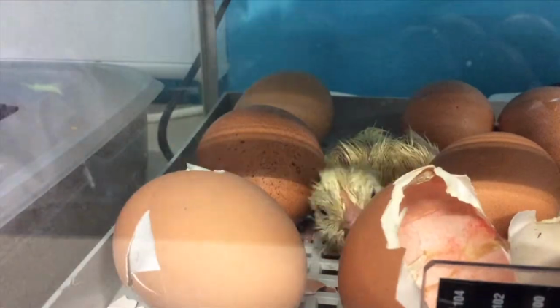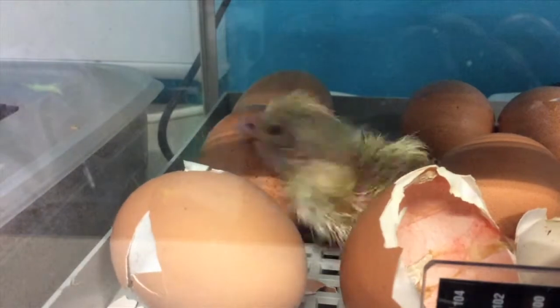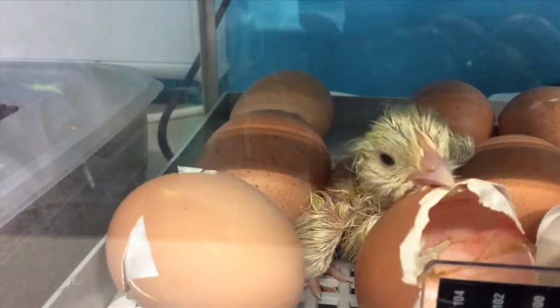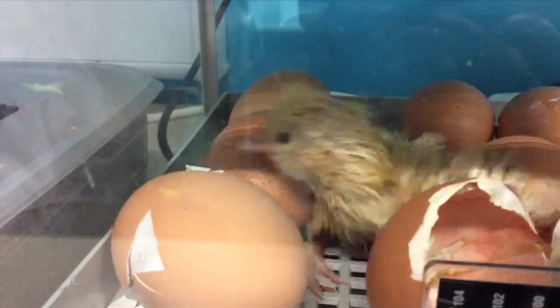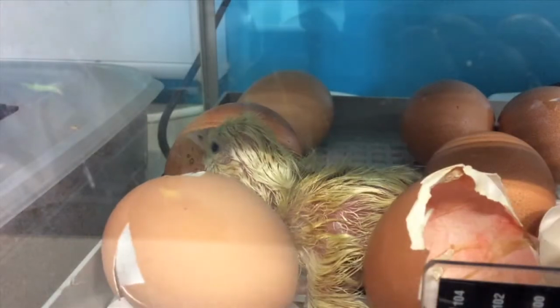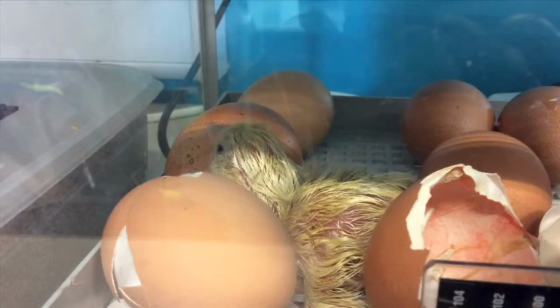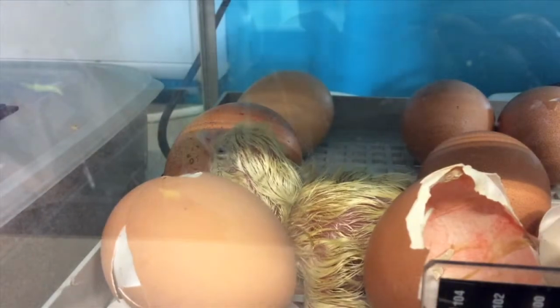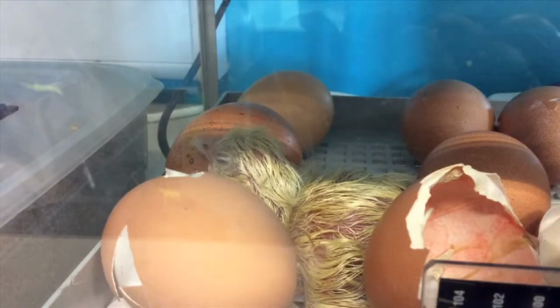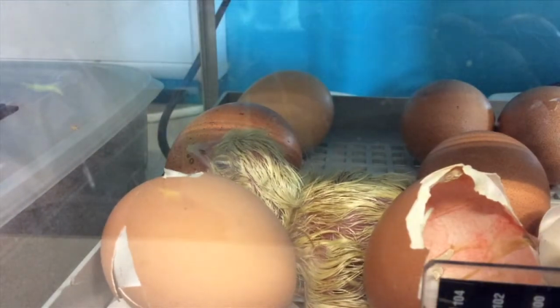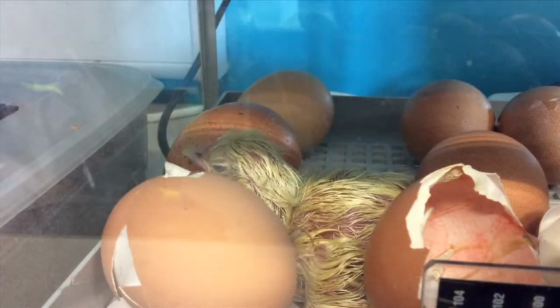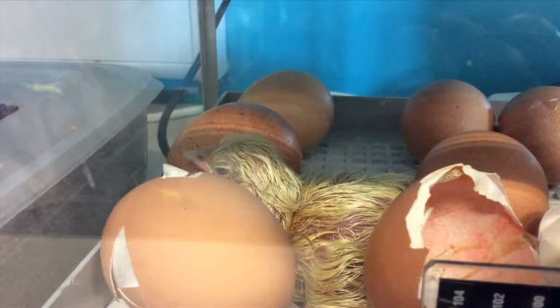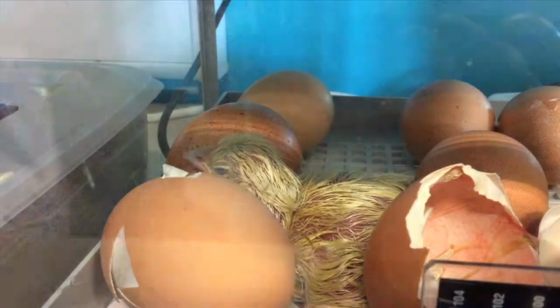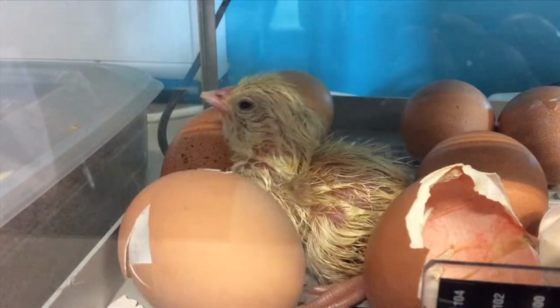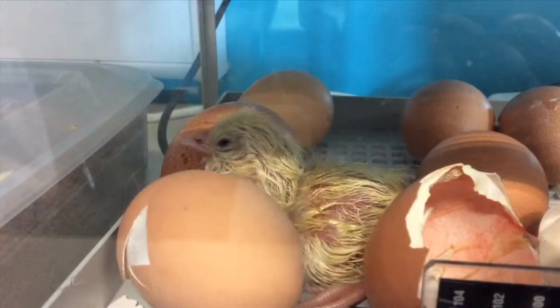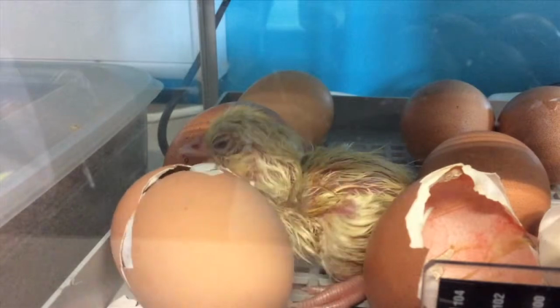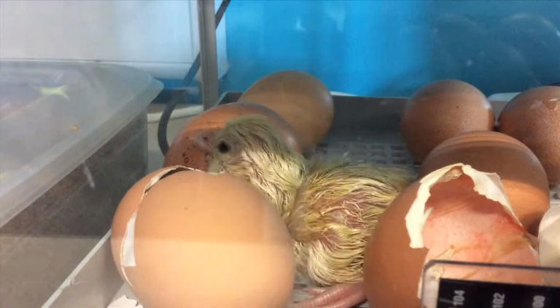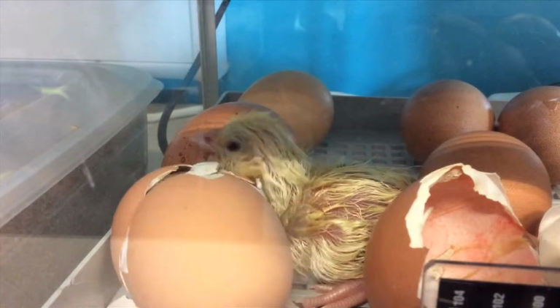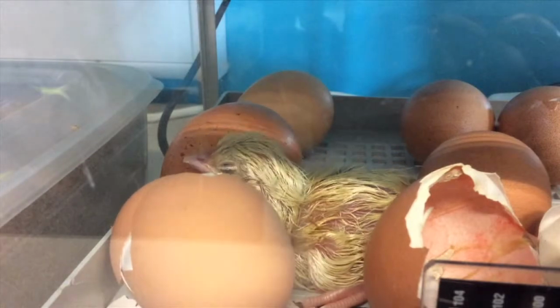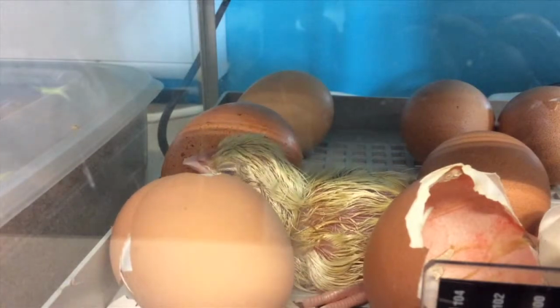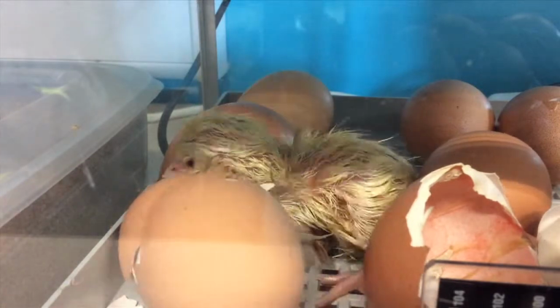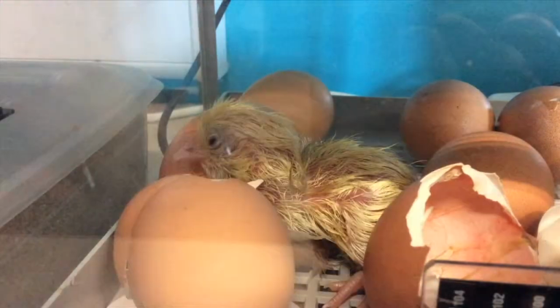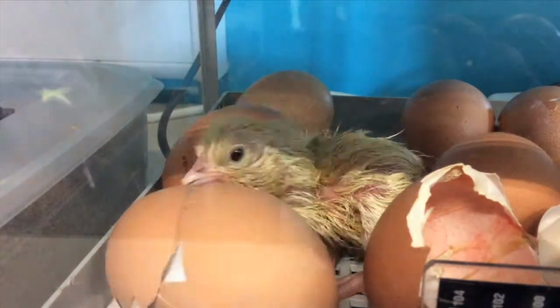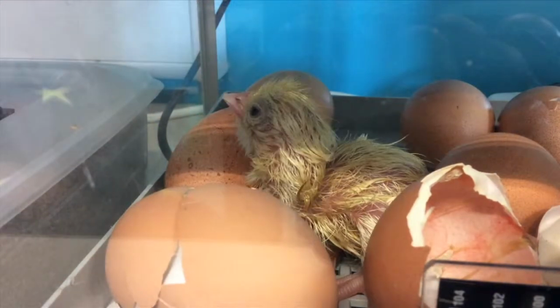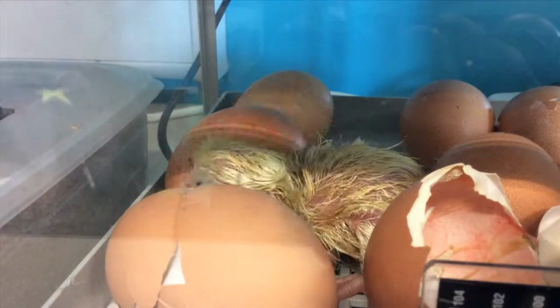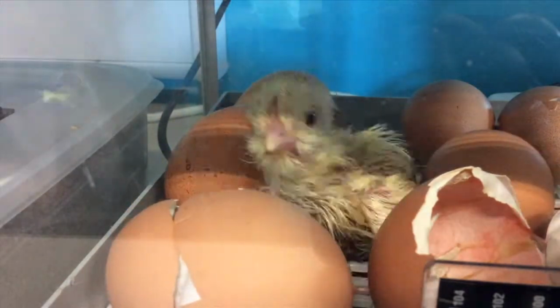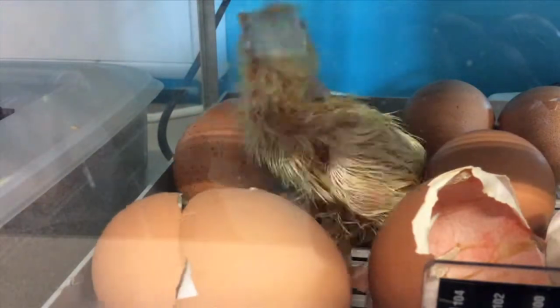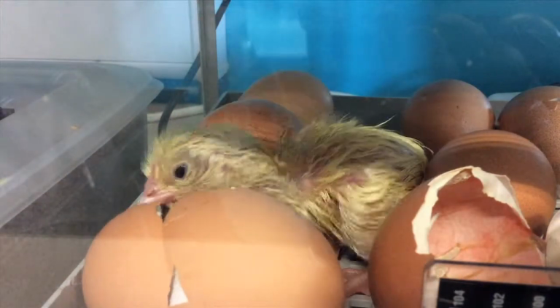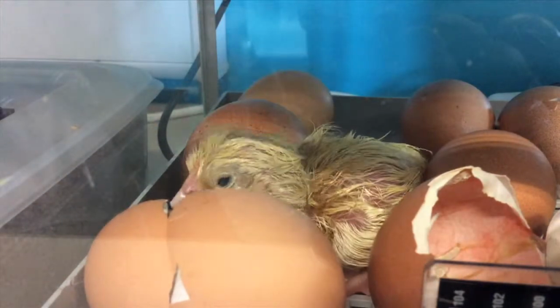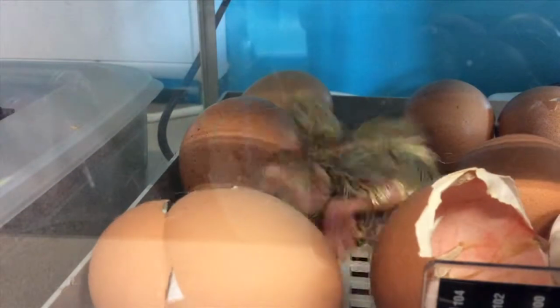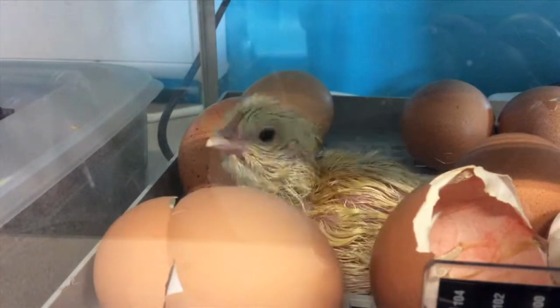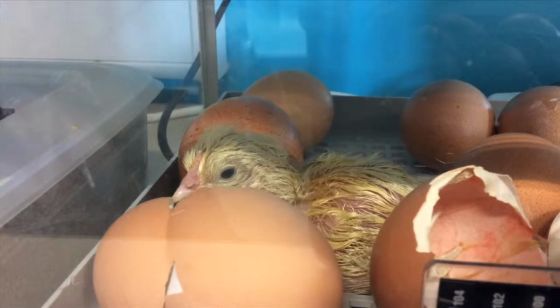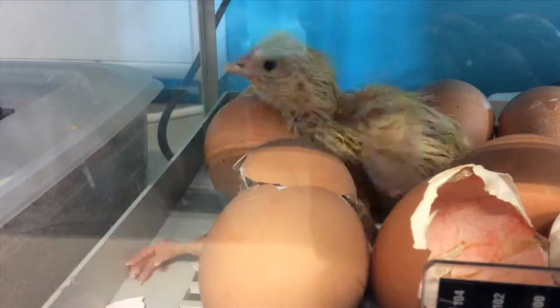How long did it take for the eggs to hatch? About half an hour, but sometimes it does take longer. But all the eggs hatched within two days.